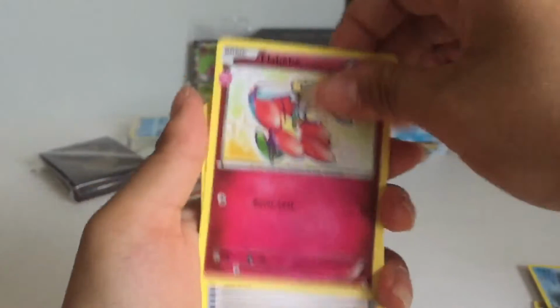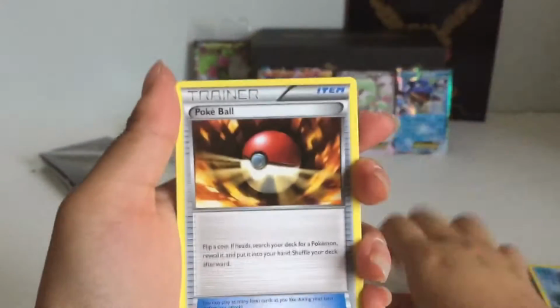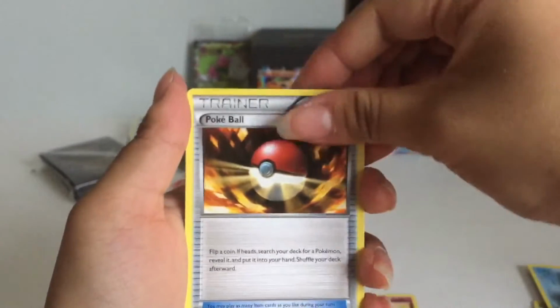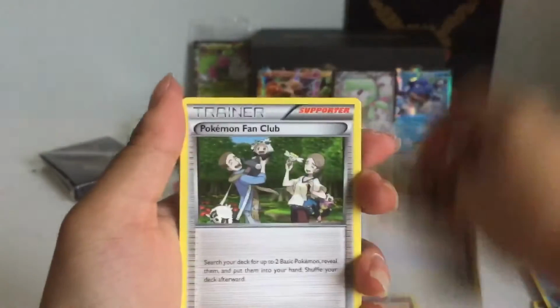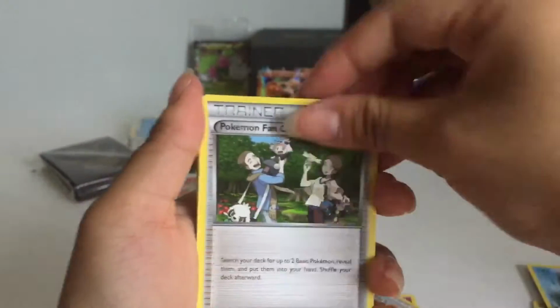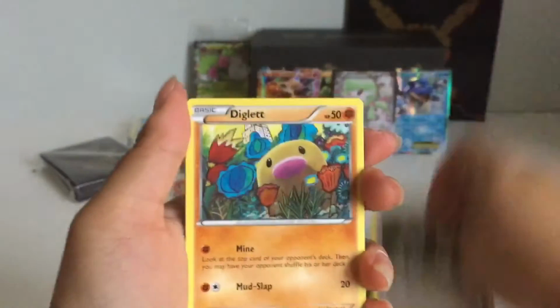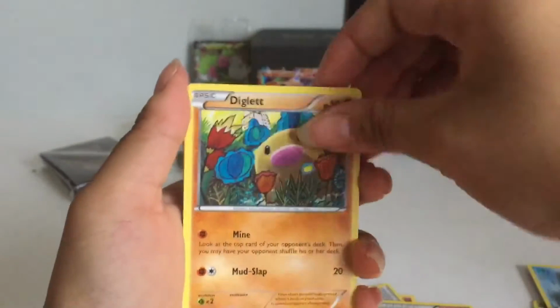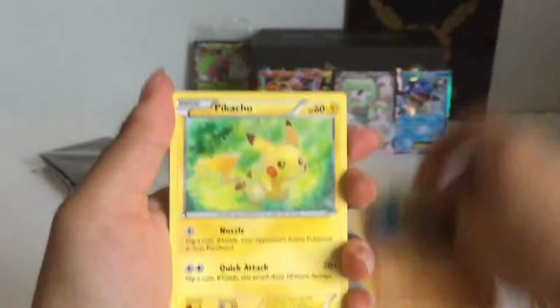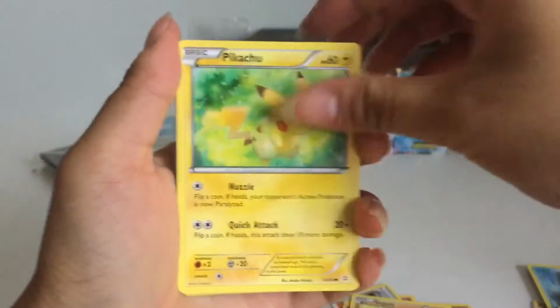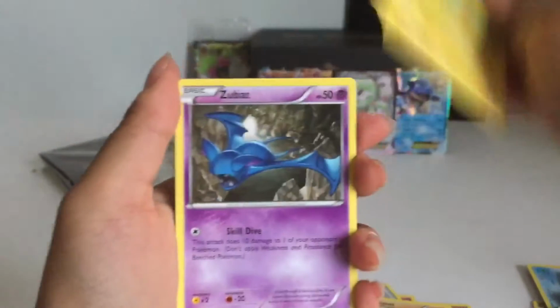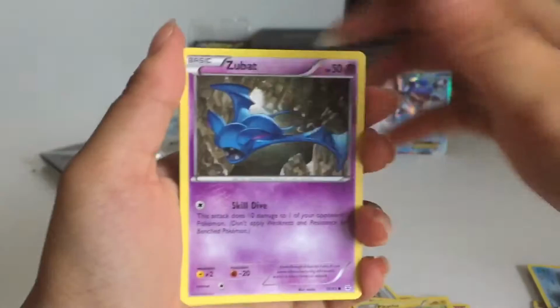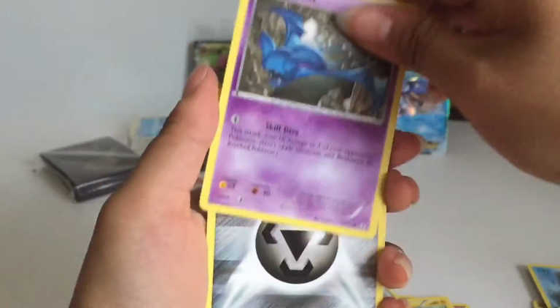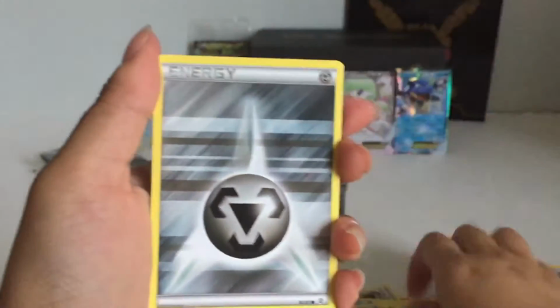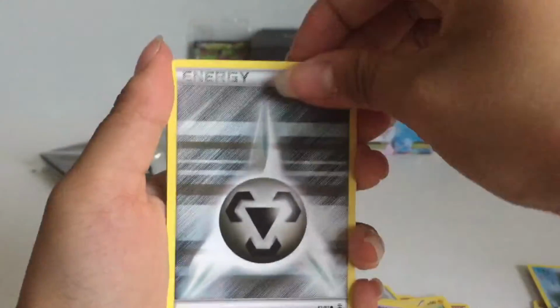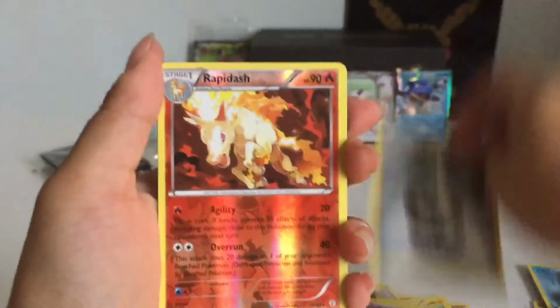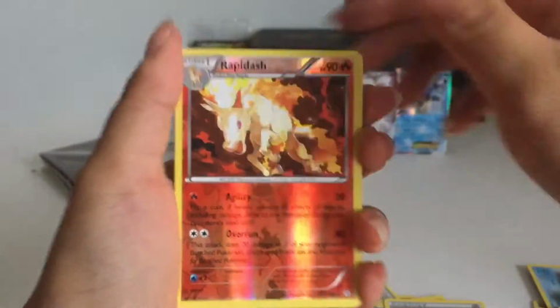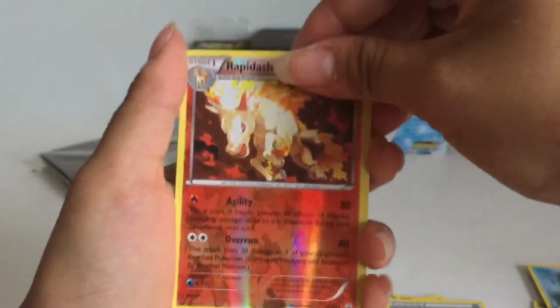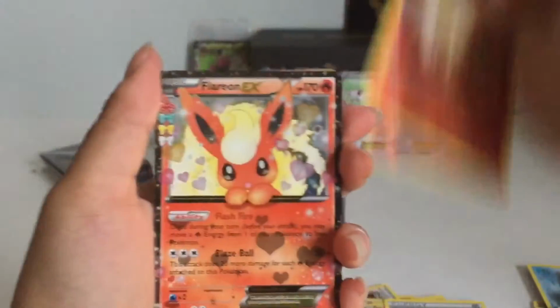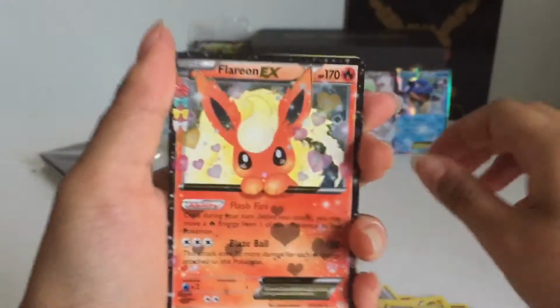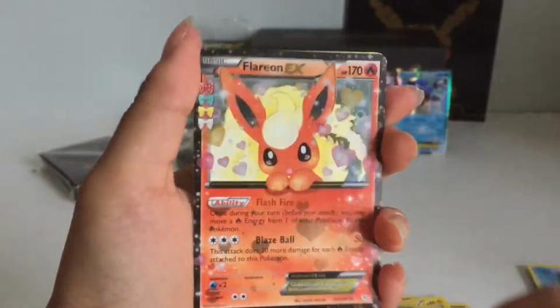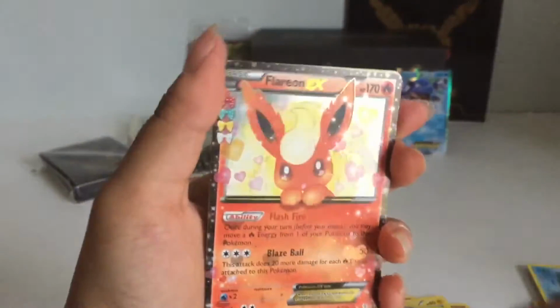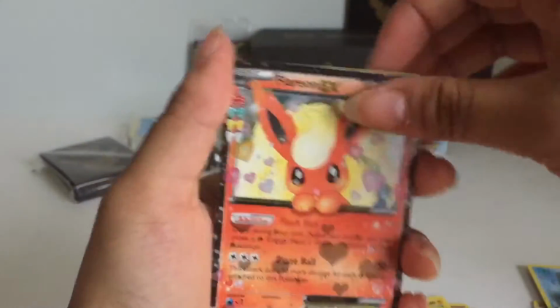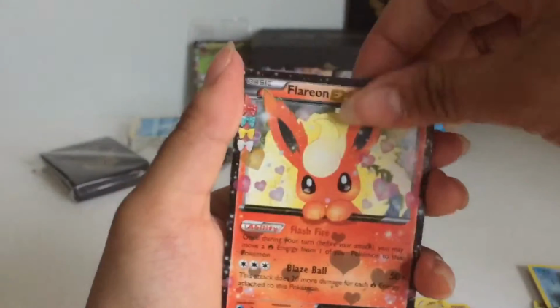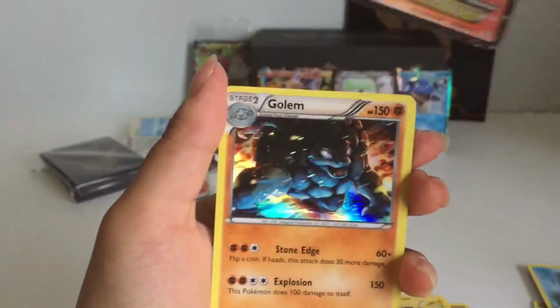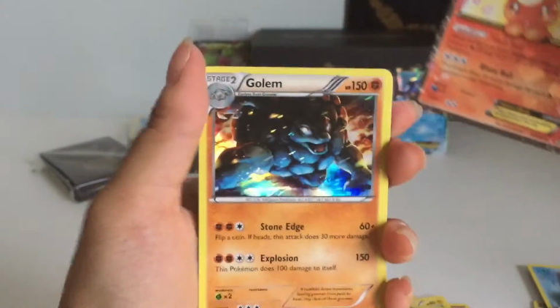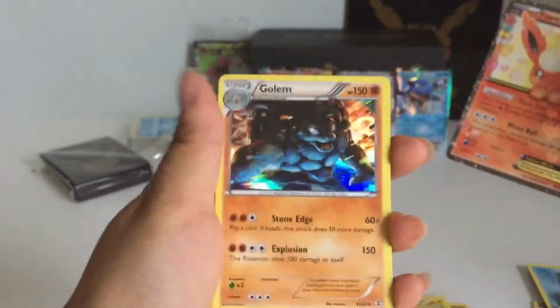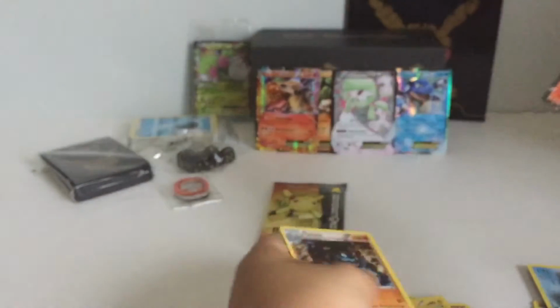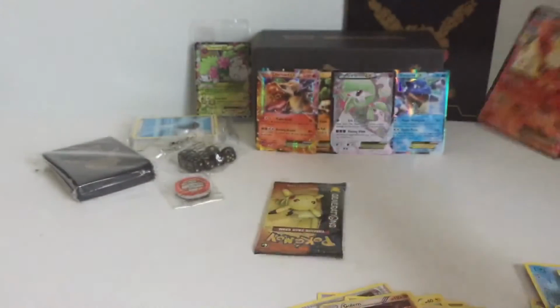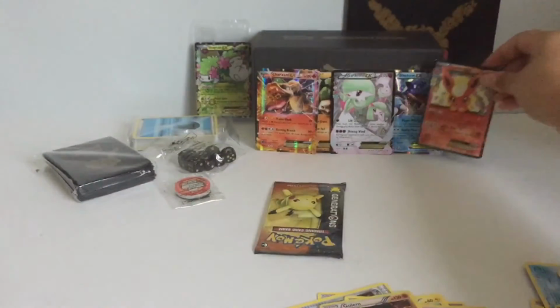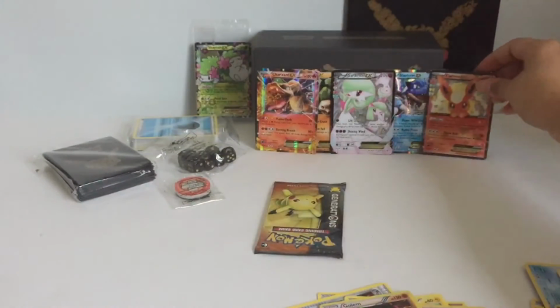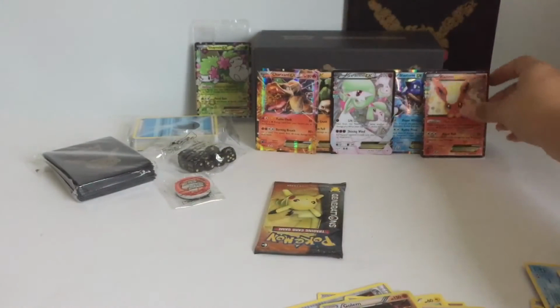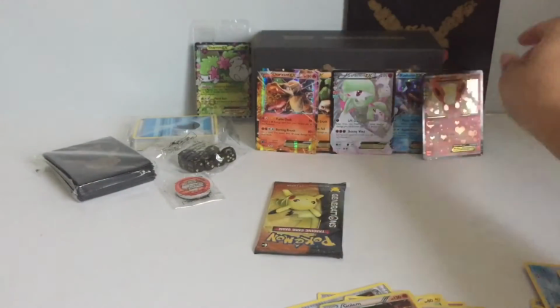Flabebe, Trainer, Trainer, Diglett, Pikachu, Zubat, Energy, Rapidash — ooh, a Flareon EX, and Golem. Let's put Flareon back here.